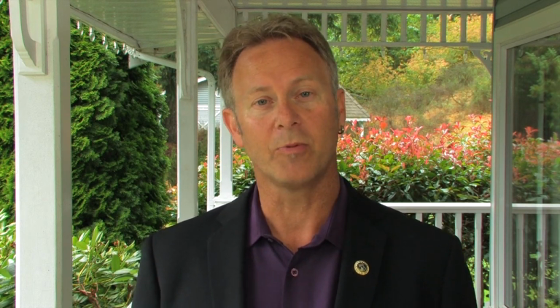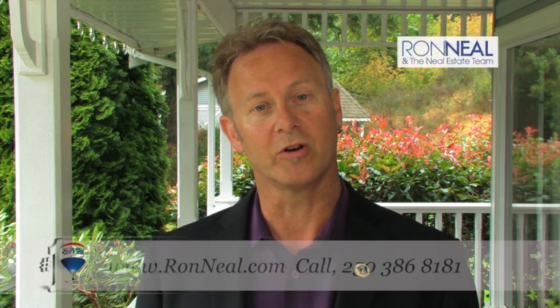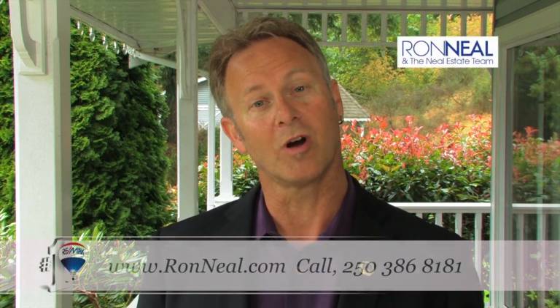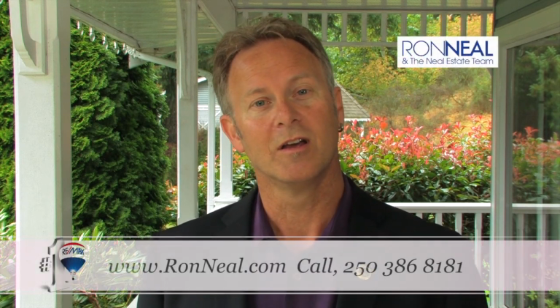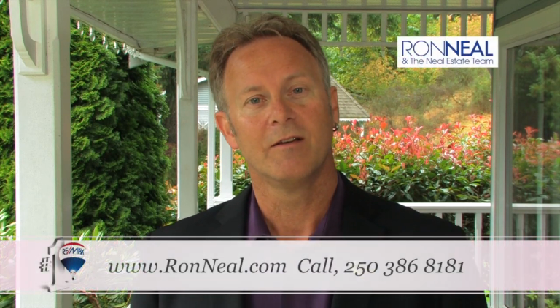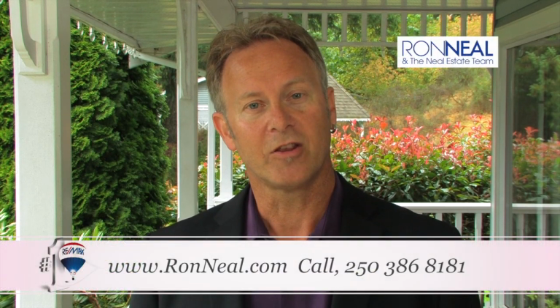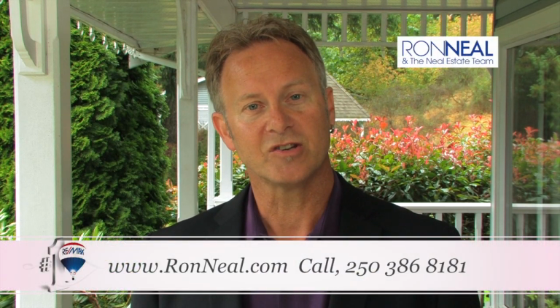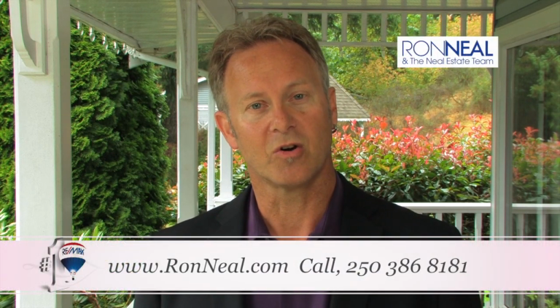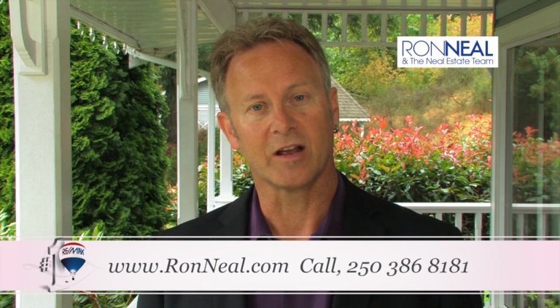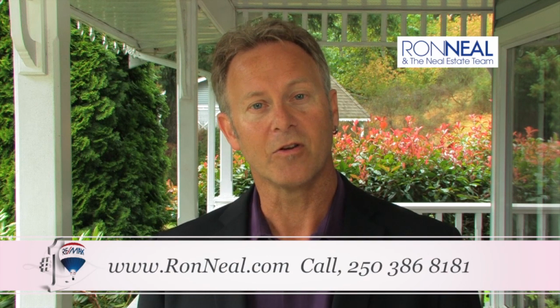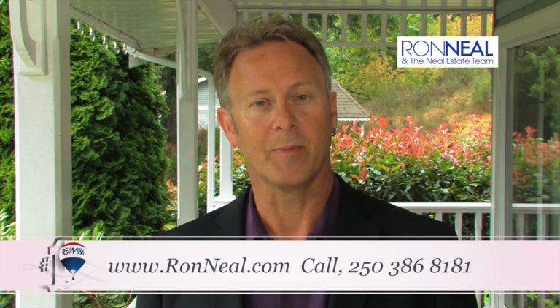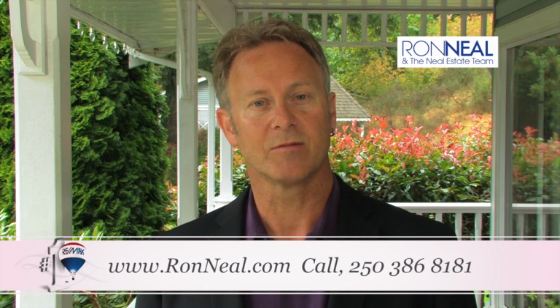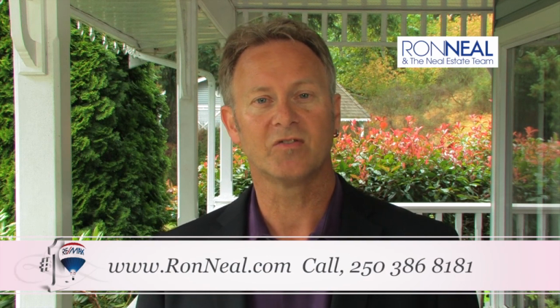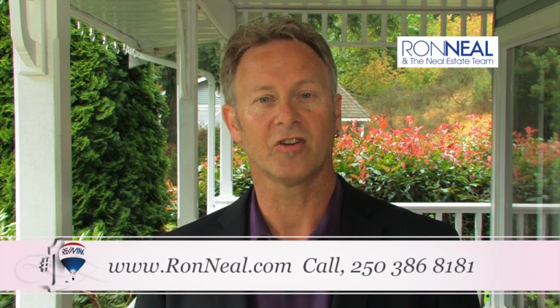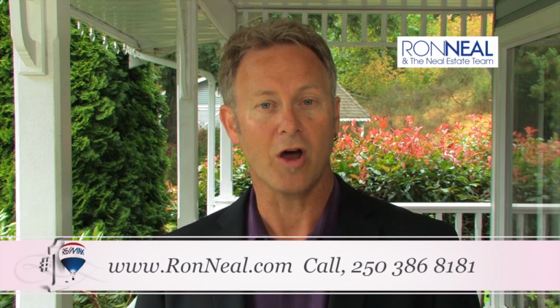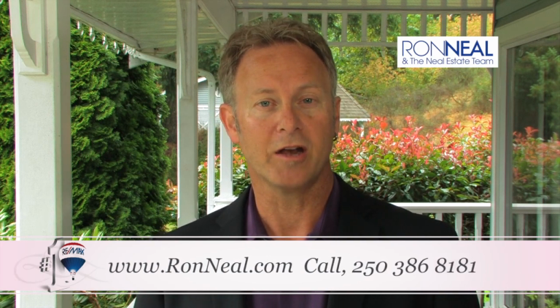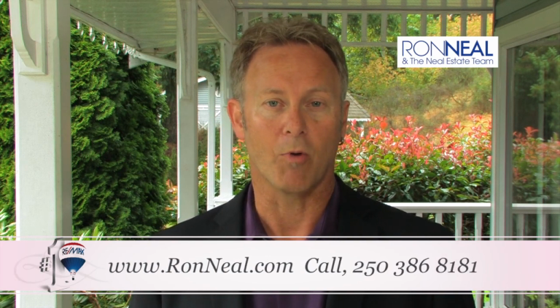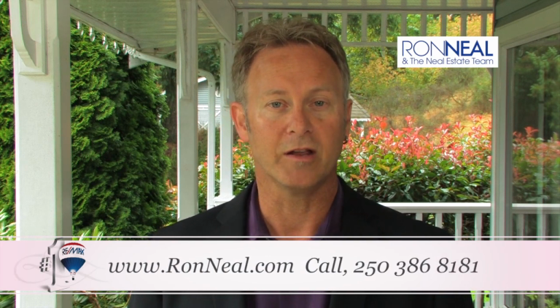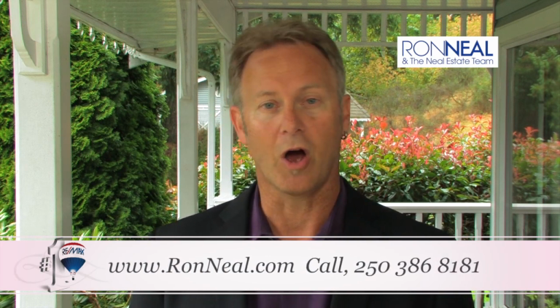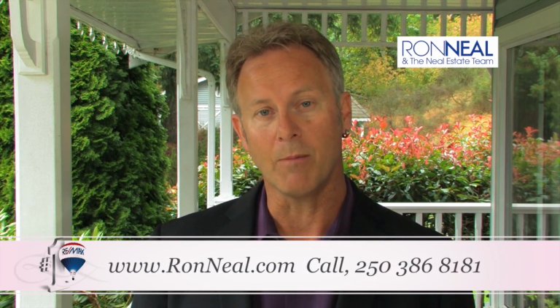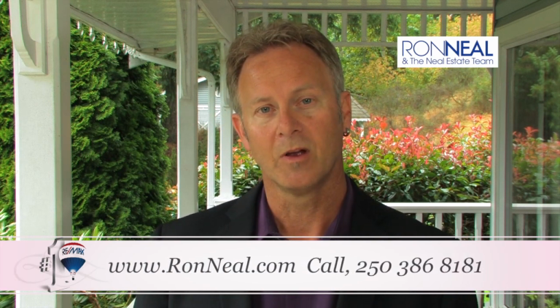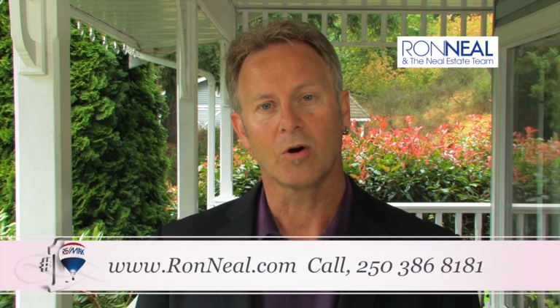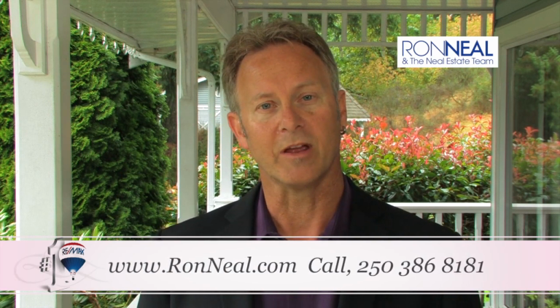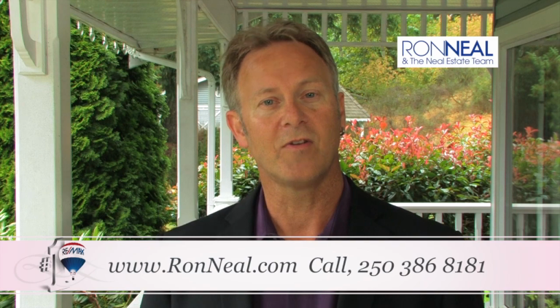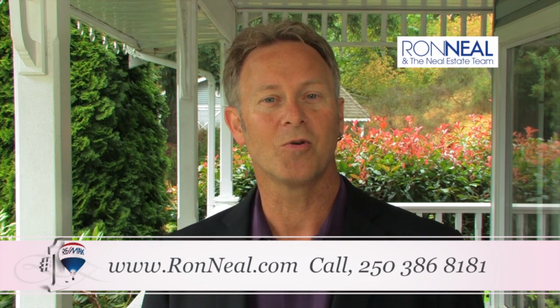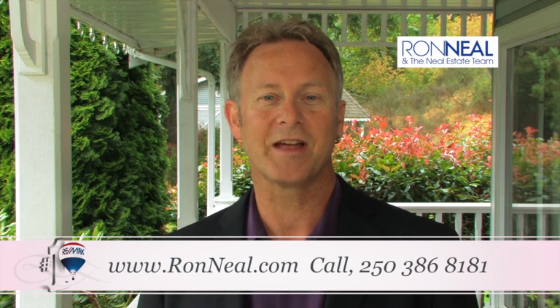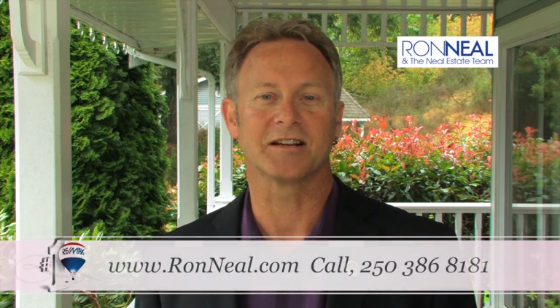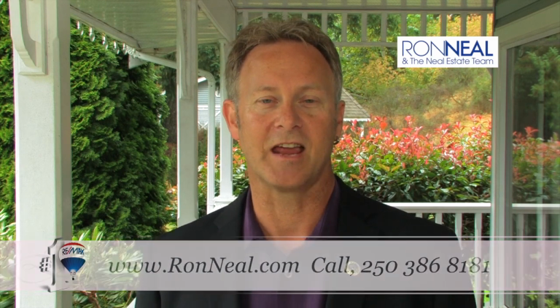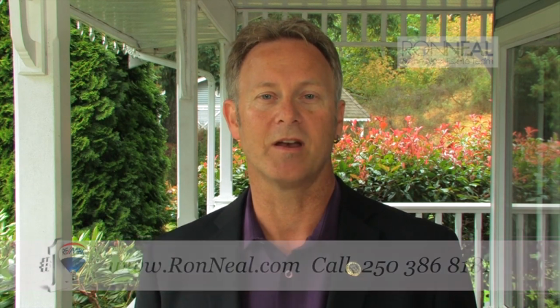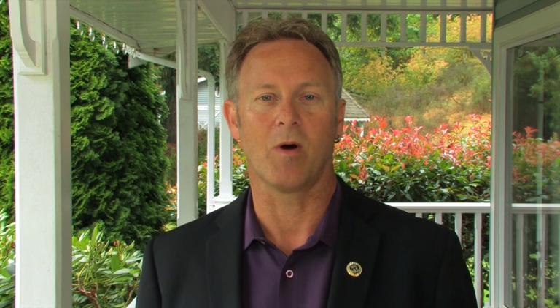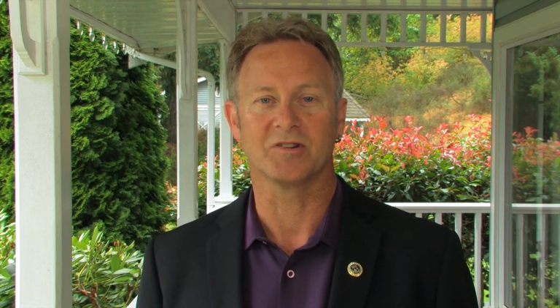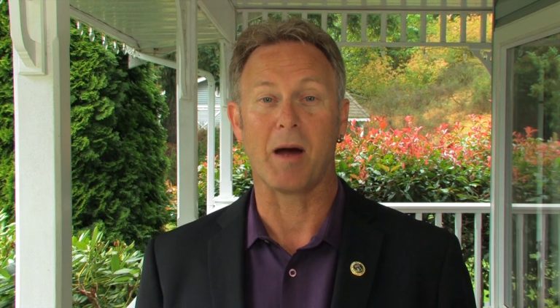Thank you for taking time to view our video open house. I hope you enjoyed your tour. If you have other questions or if you'd like further information, please visit us online at ronneal.com or call me at 250-386-8181. We're standing by.